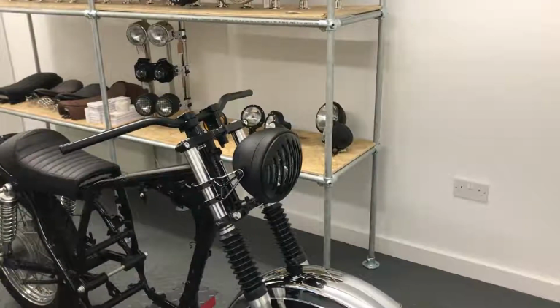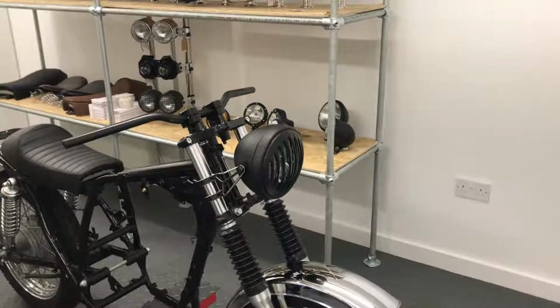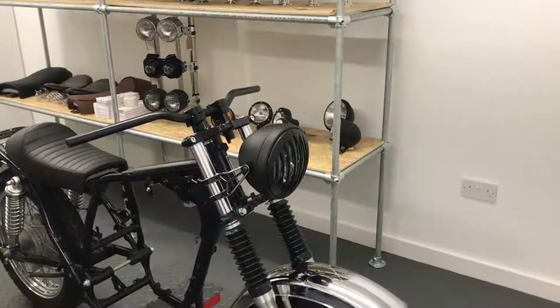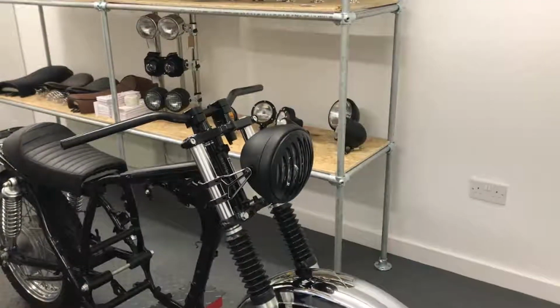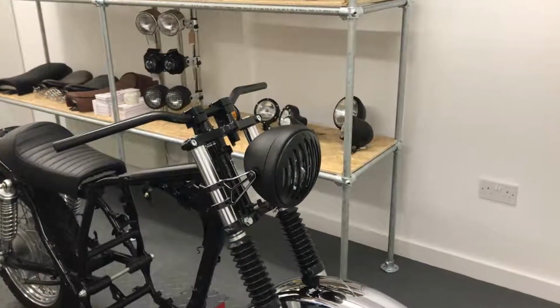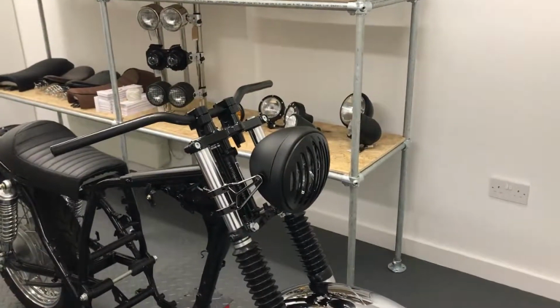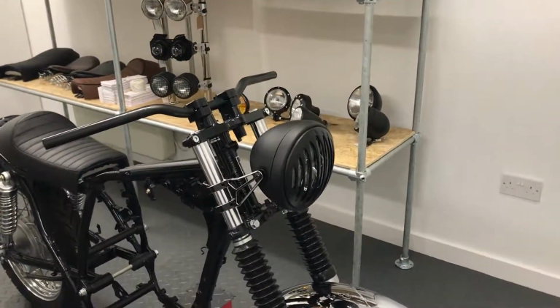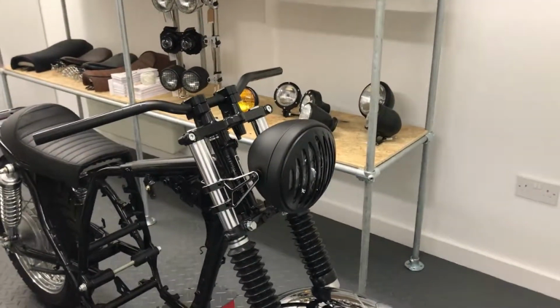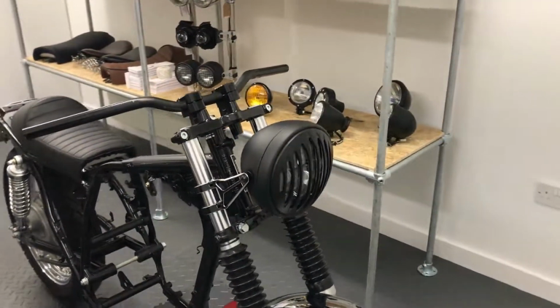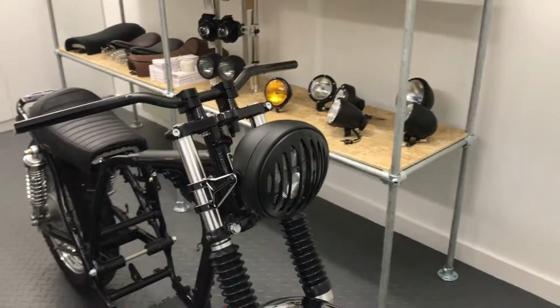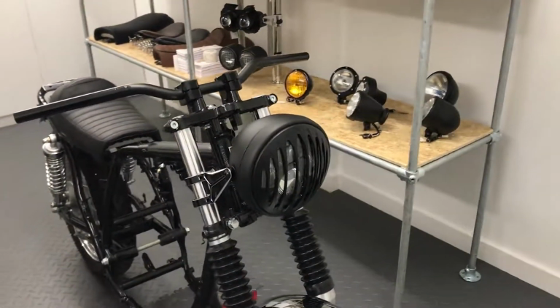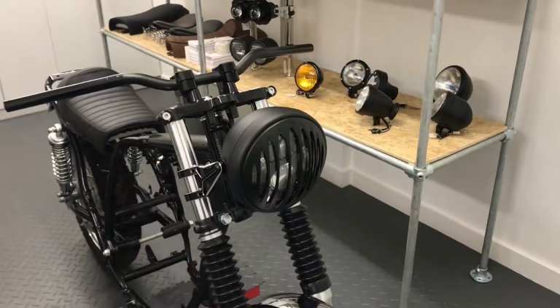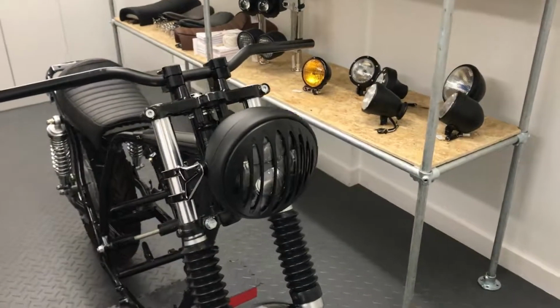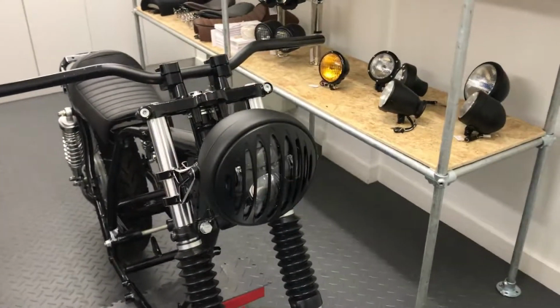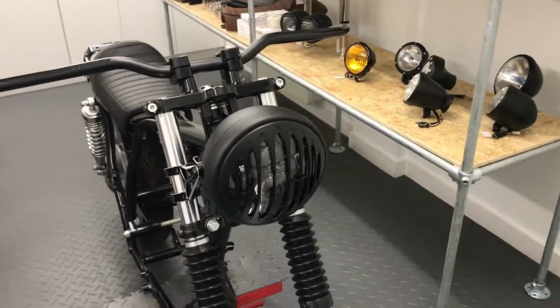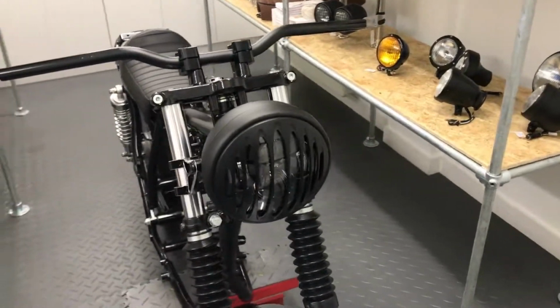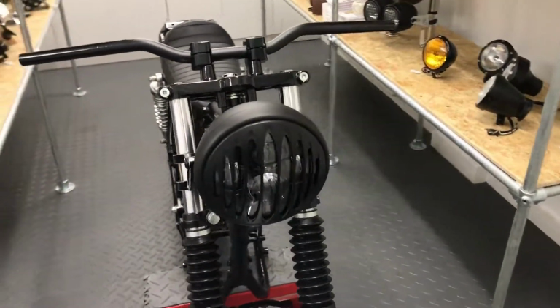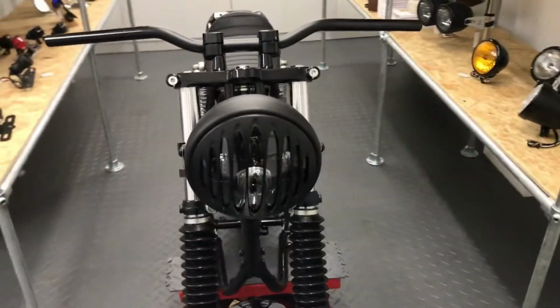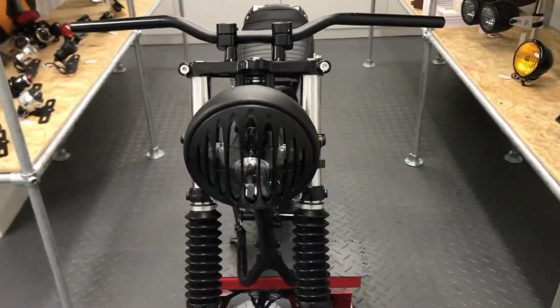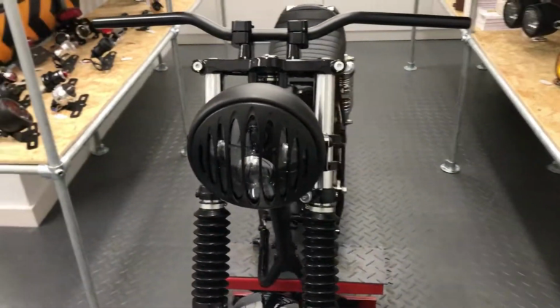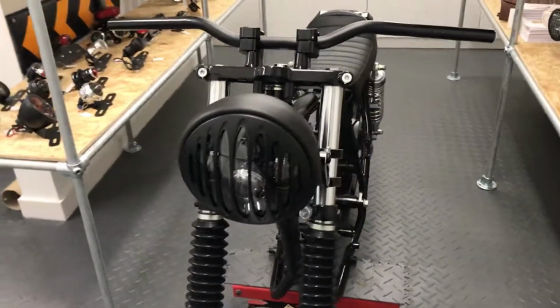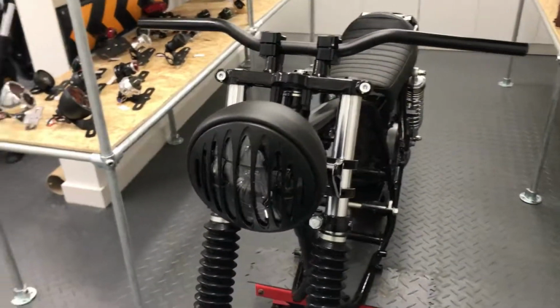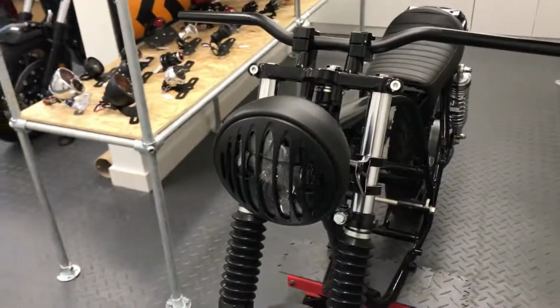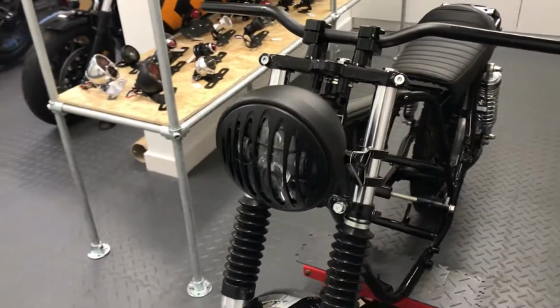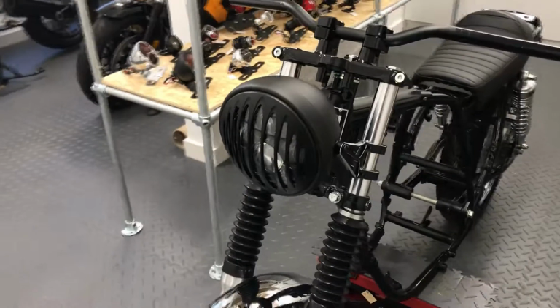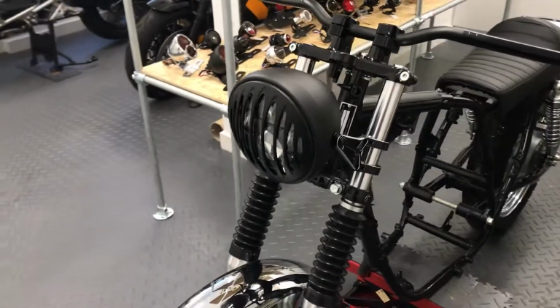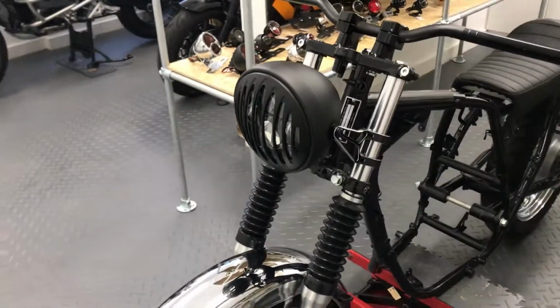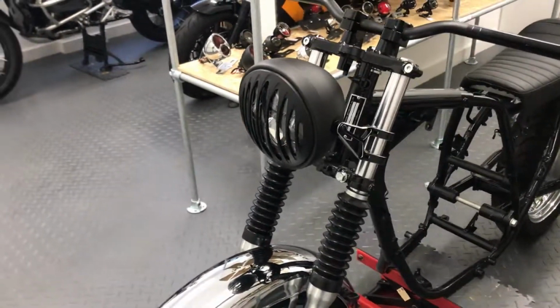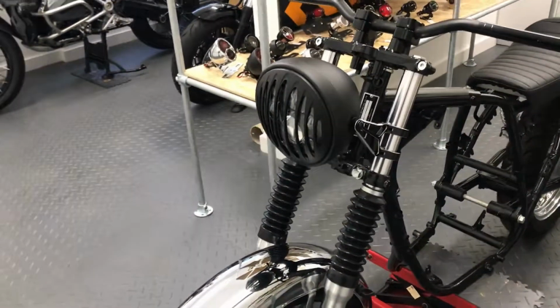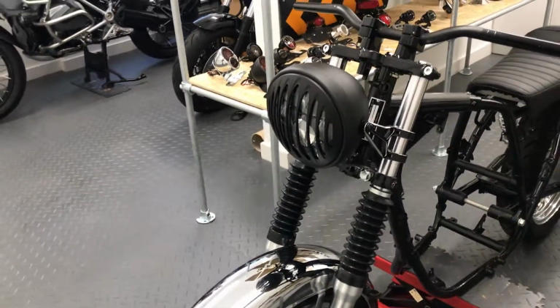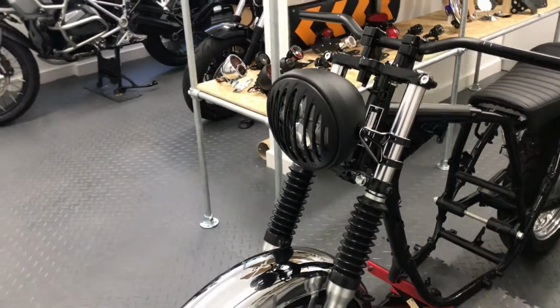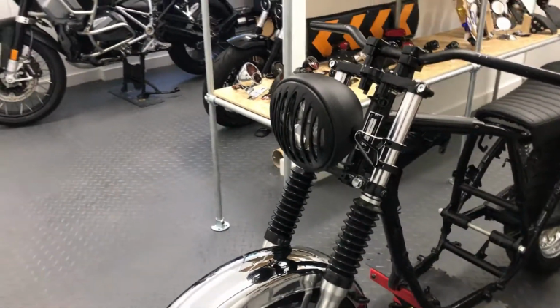Welcome to Alchemy Parts, the motorbike accessory specialist. If you're looking to upgrade your front end but don't necessarily want to pay fortunes, our side mount headlights are designed with this in mind.